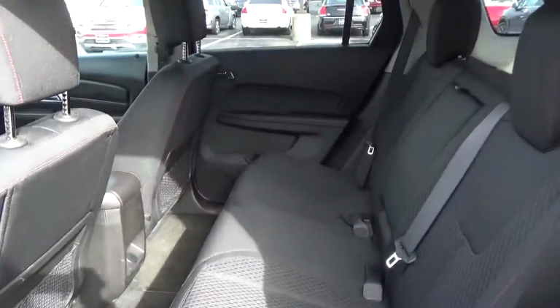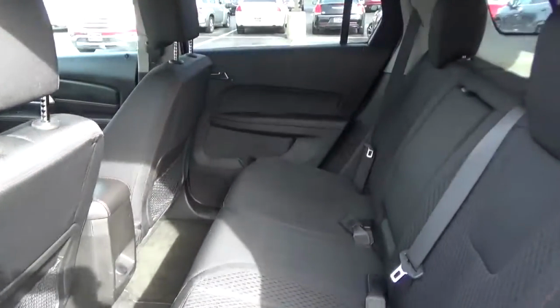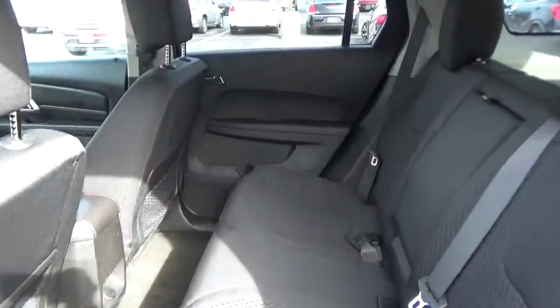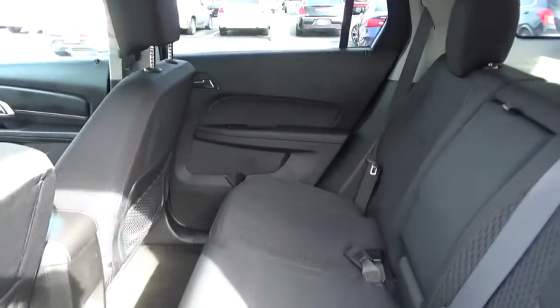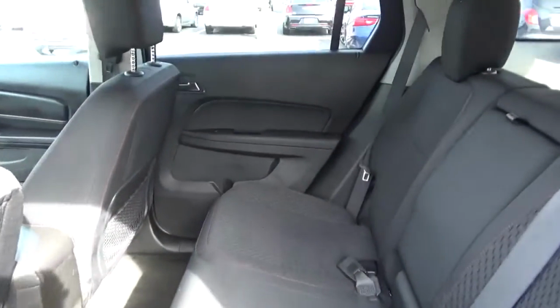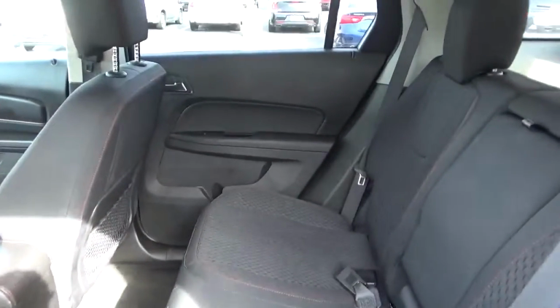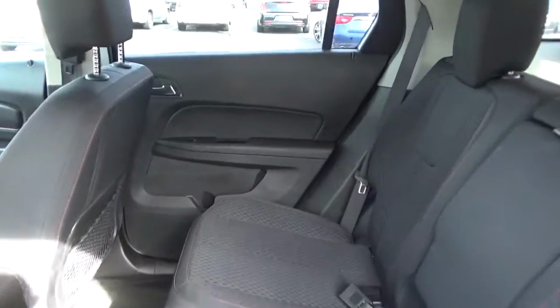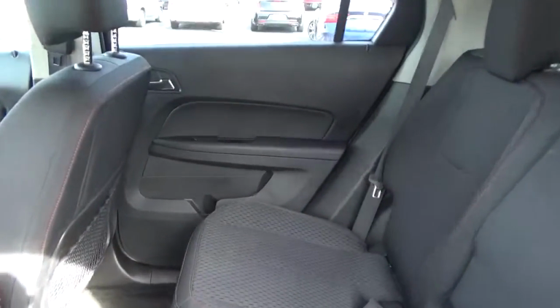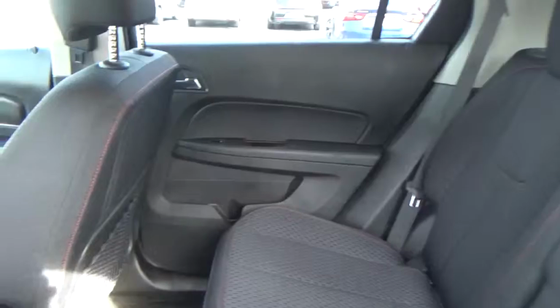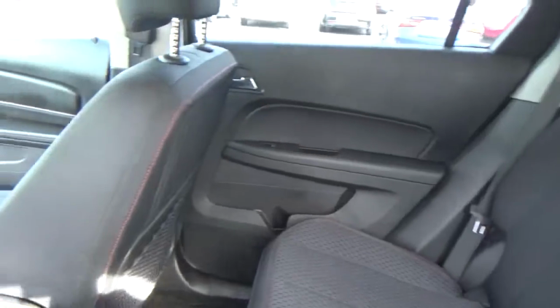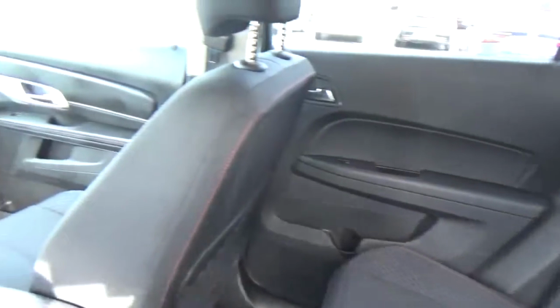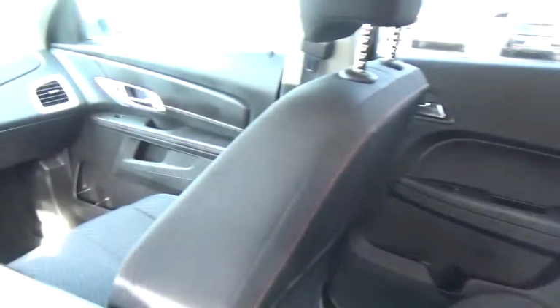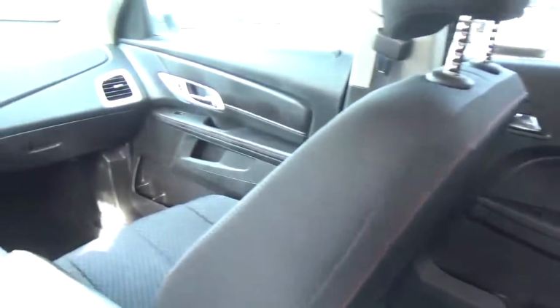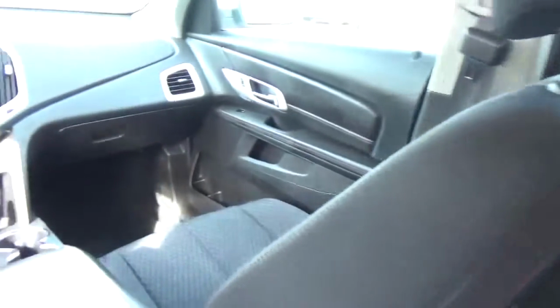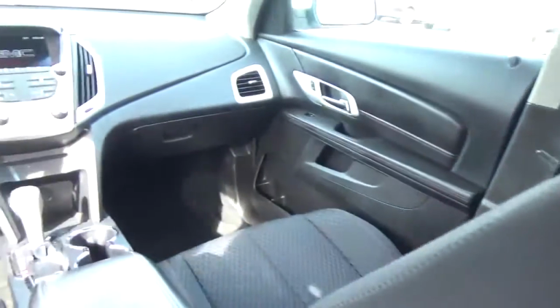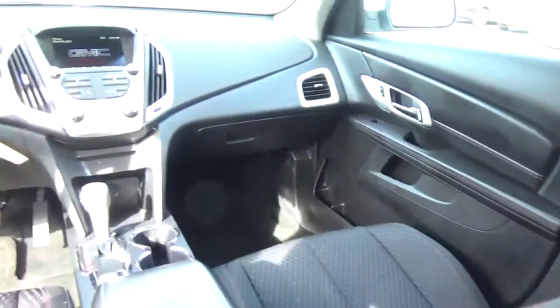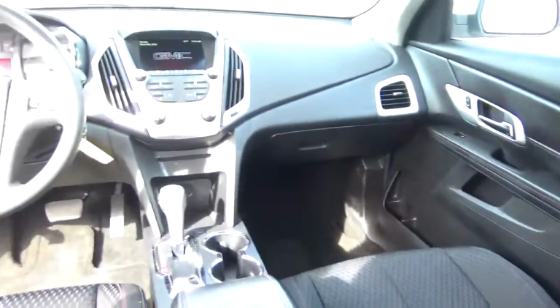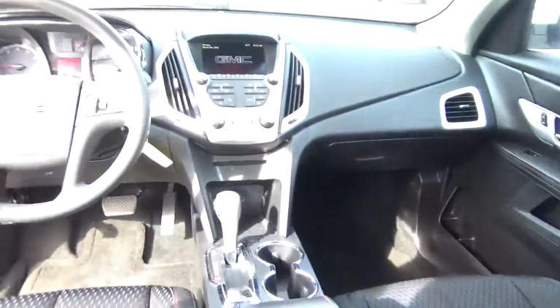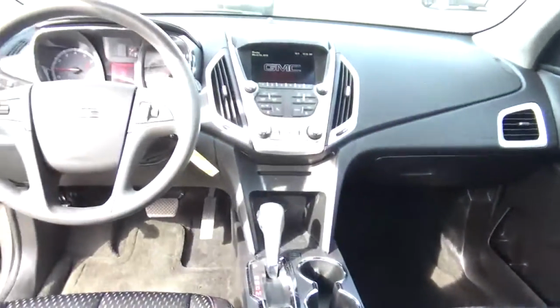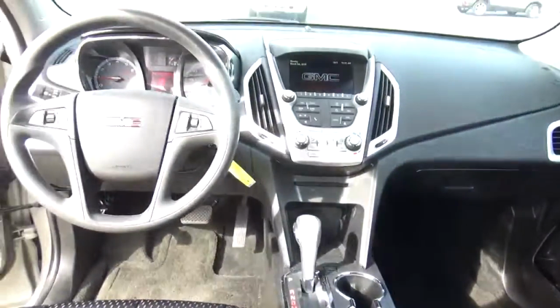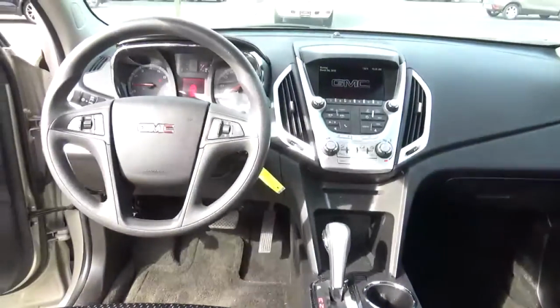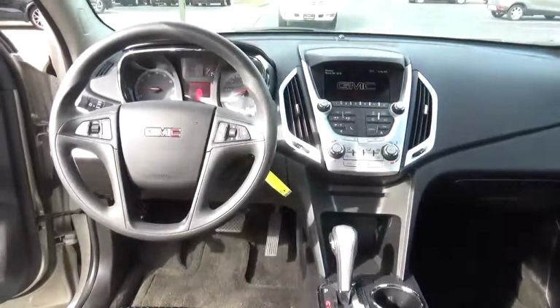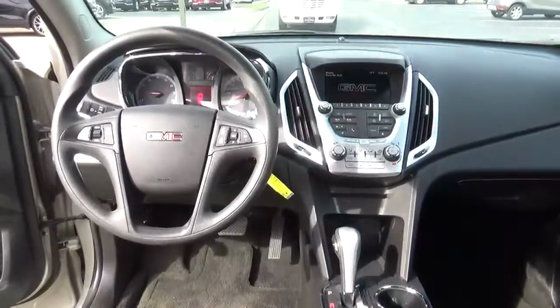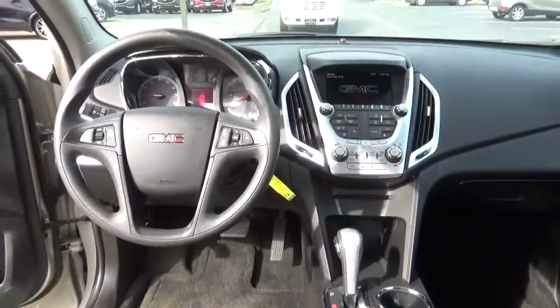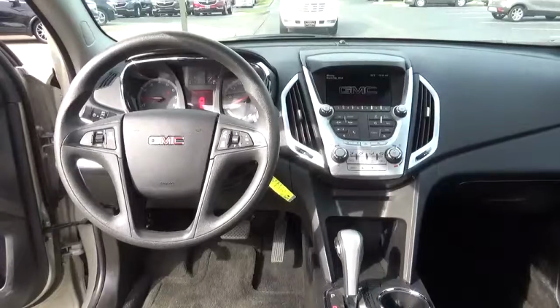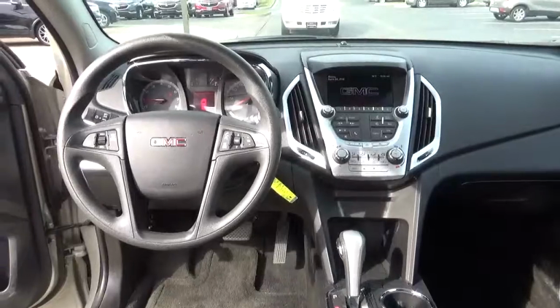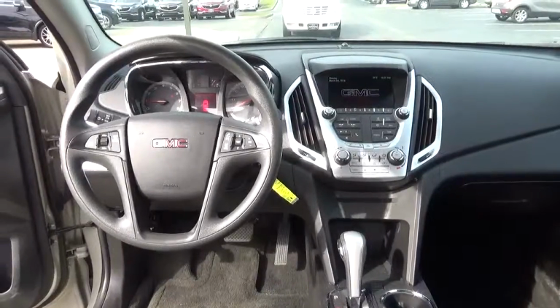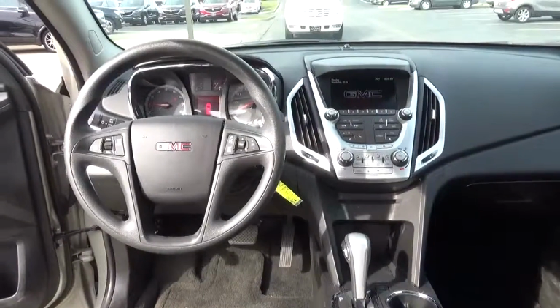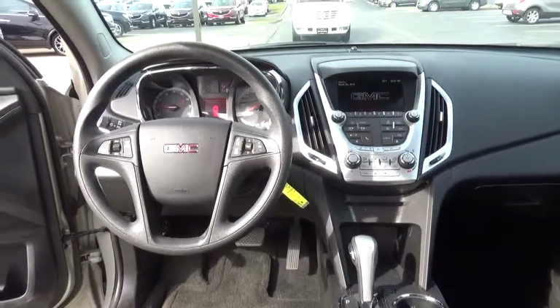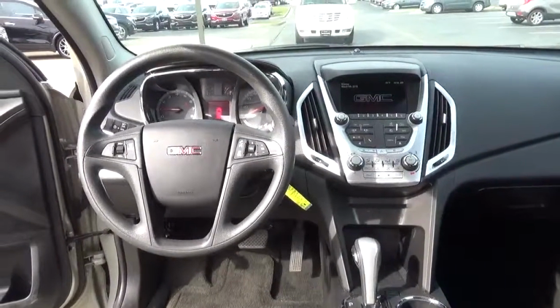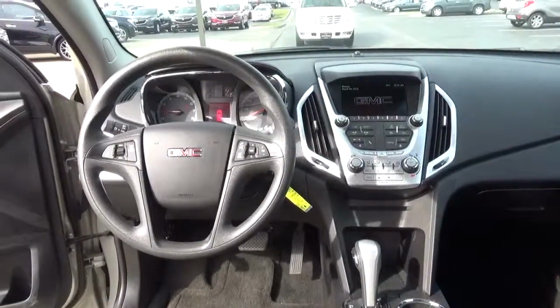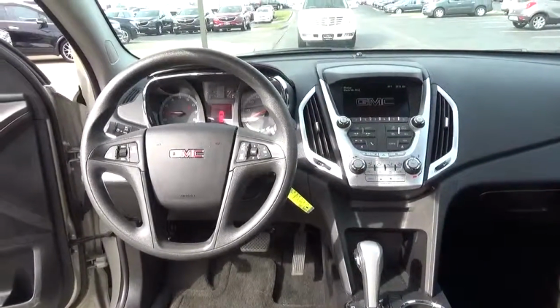Folding rear seat. A-to-see Automotive on the west side of Columbus.